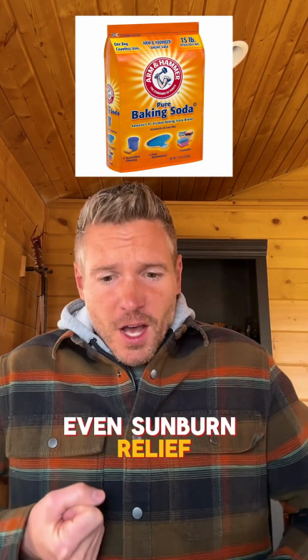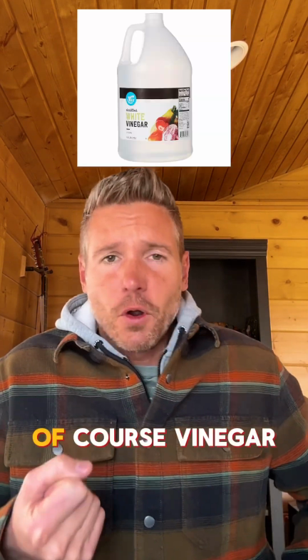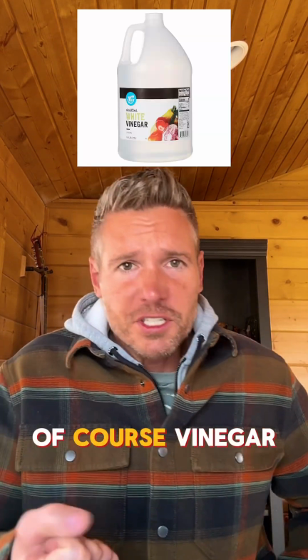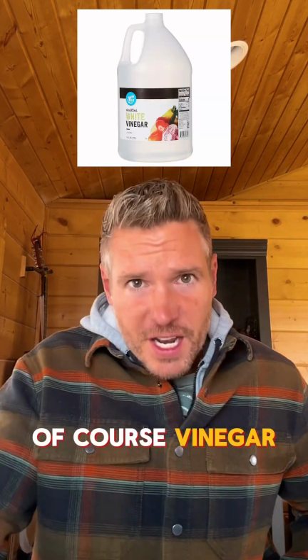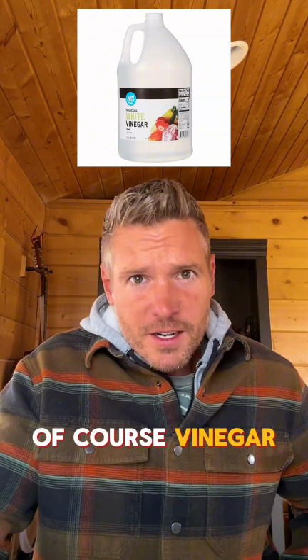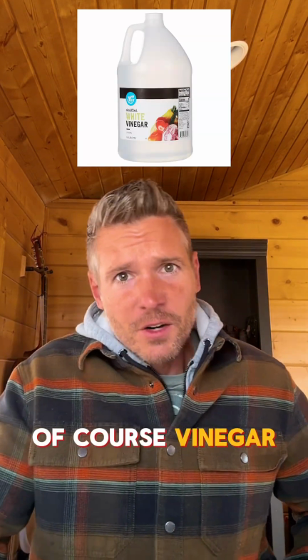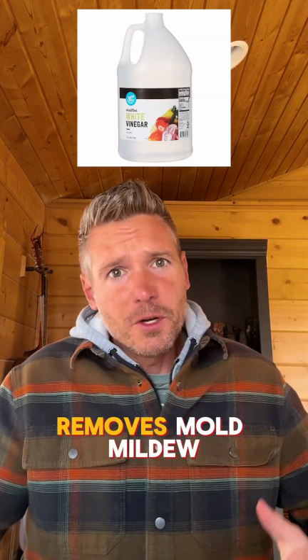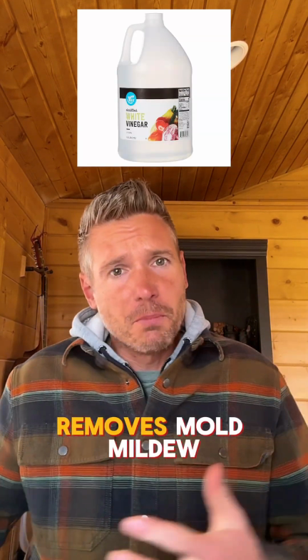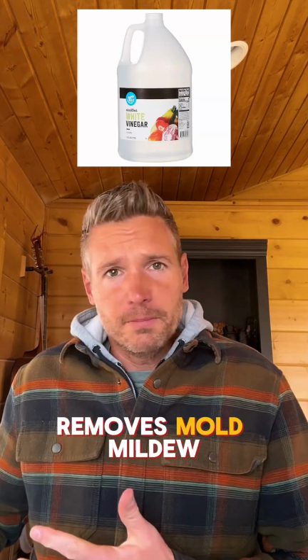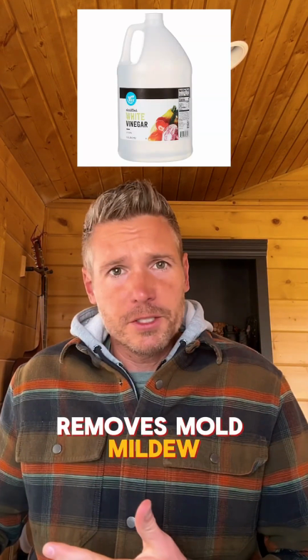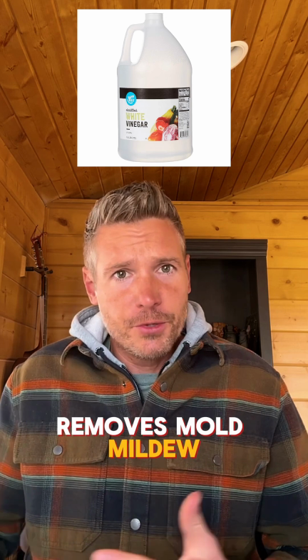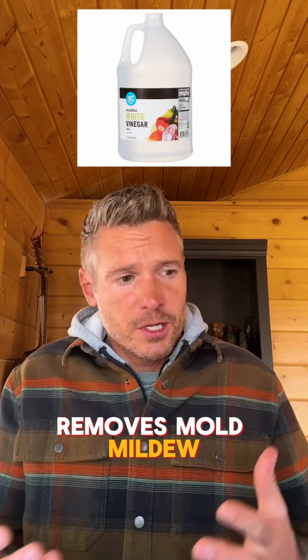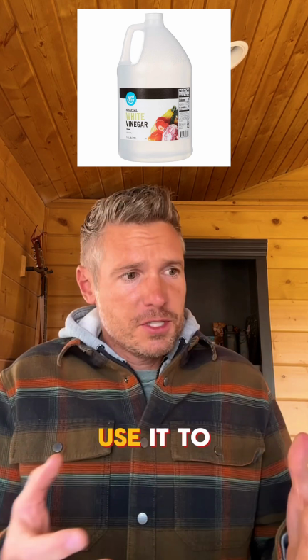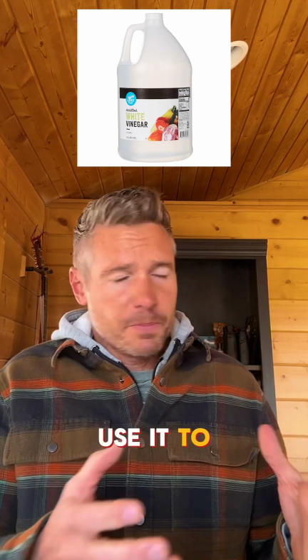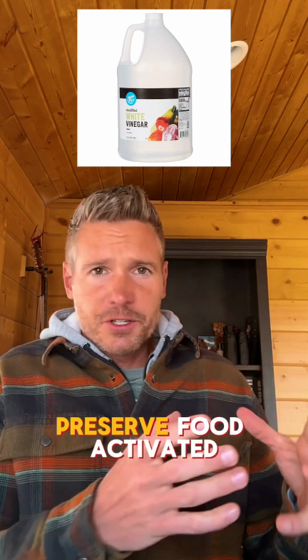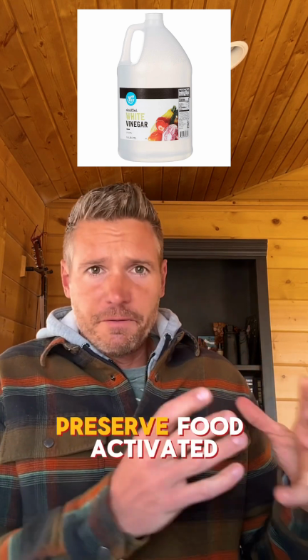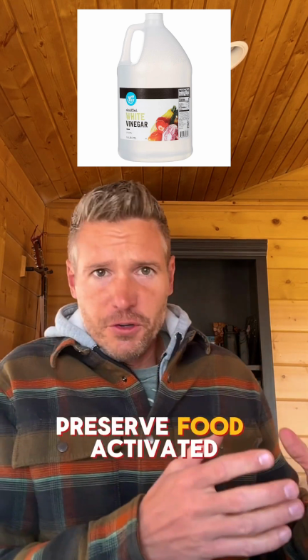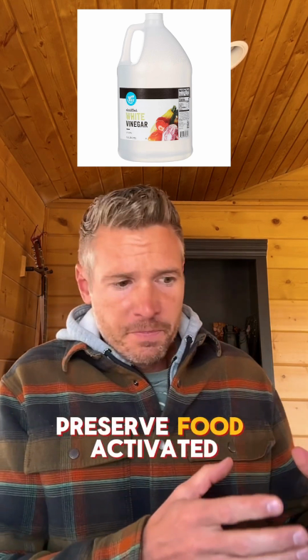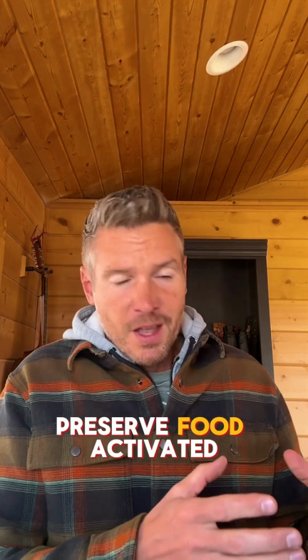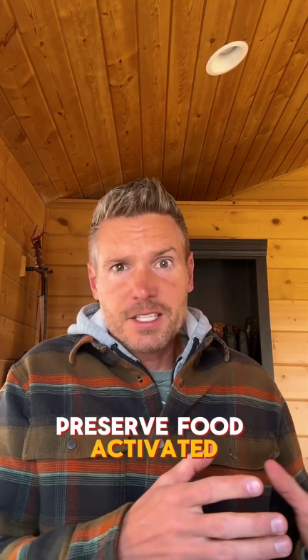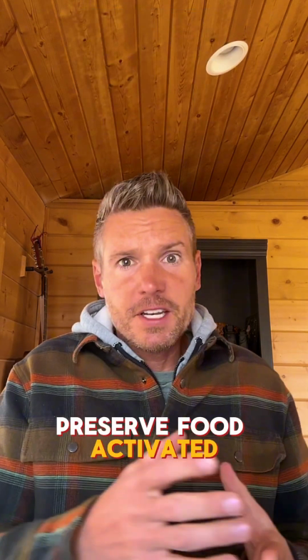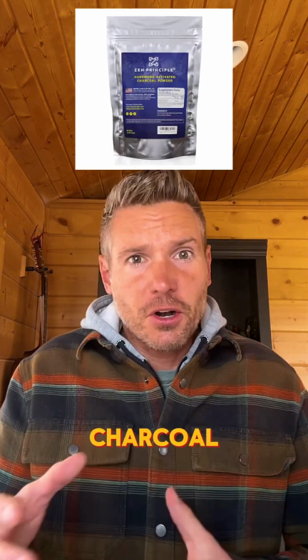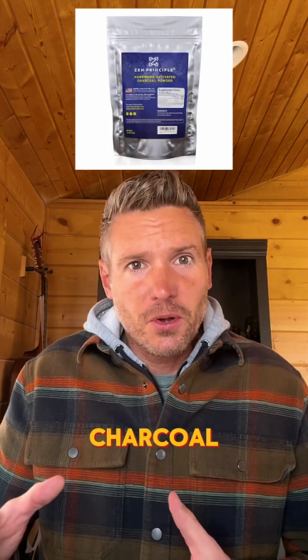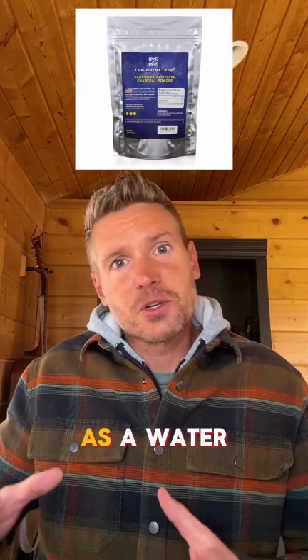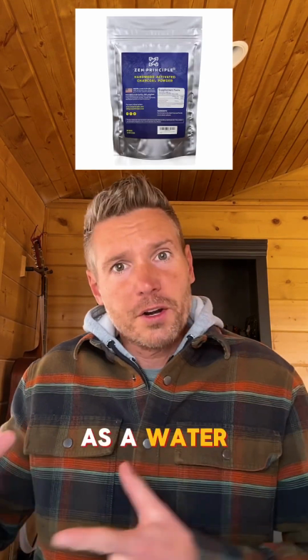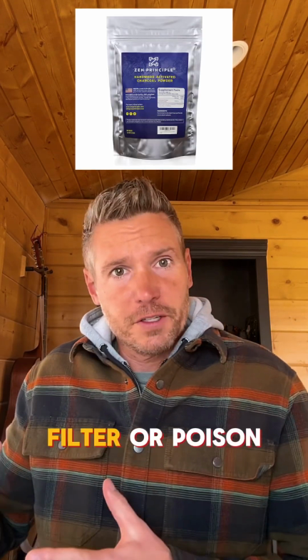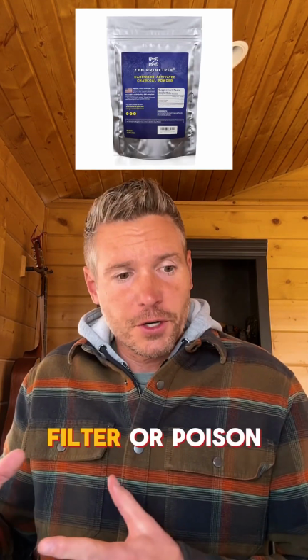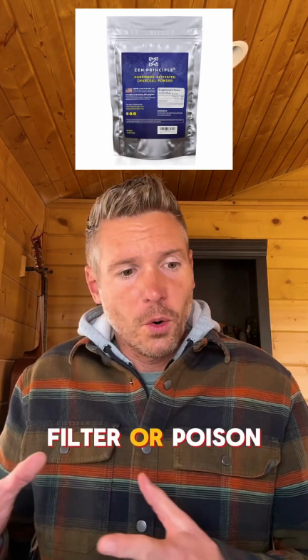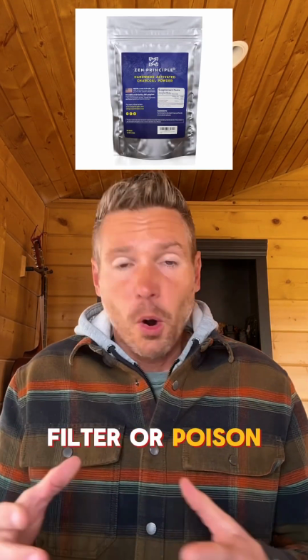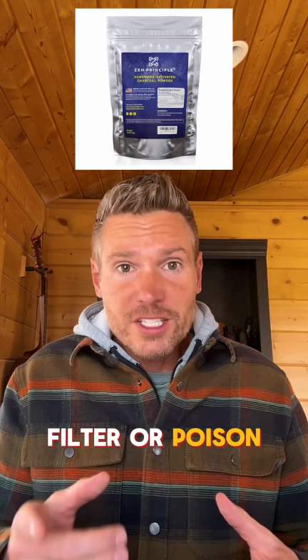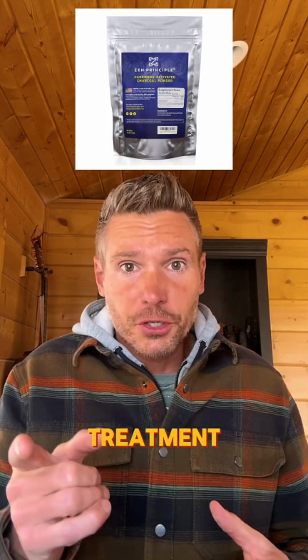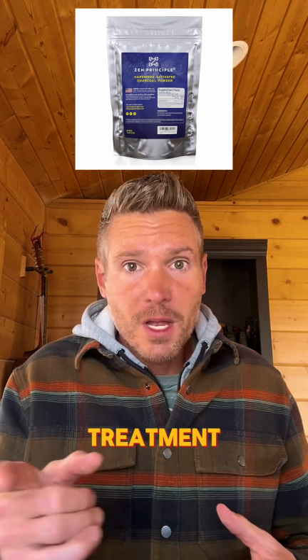Of course, vinegar removes mold and mildew, and you can use it to preserve food. Activated charcoal works as a water filter or poison treatment.